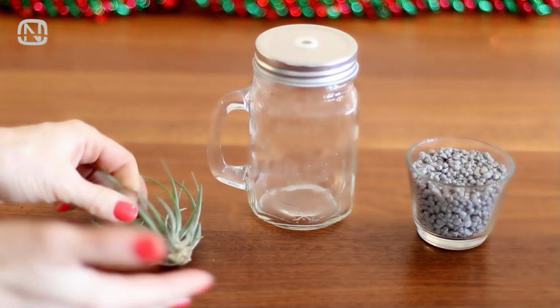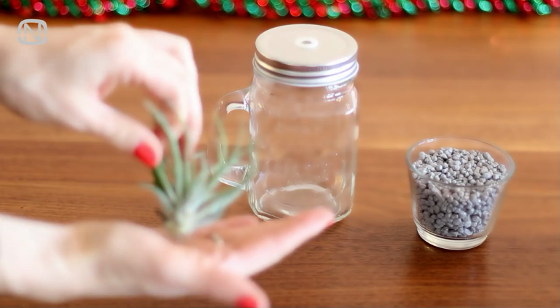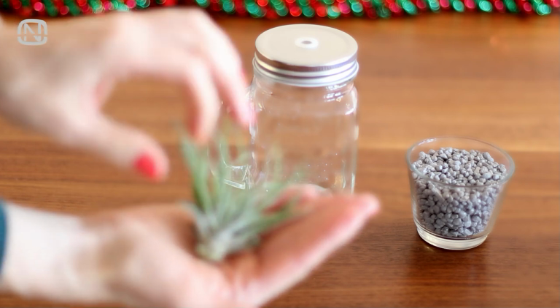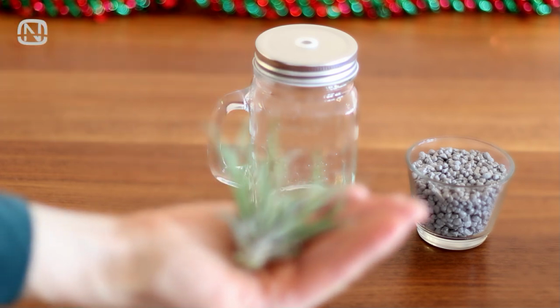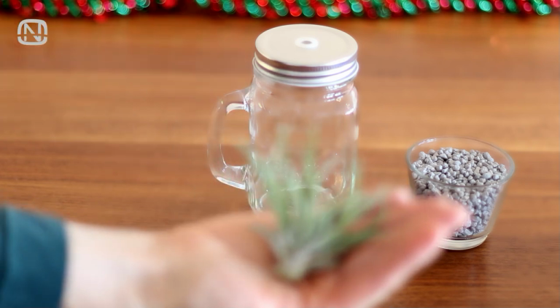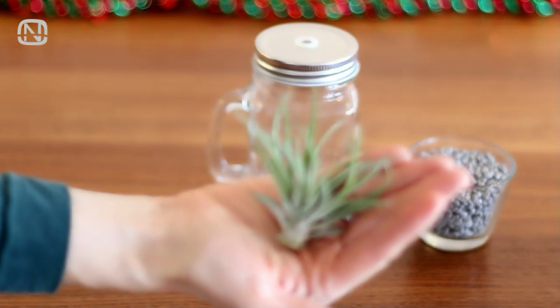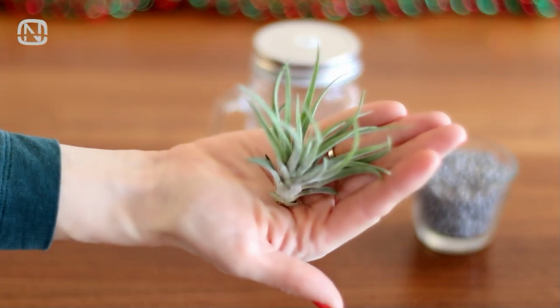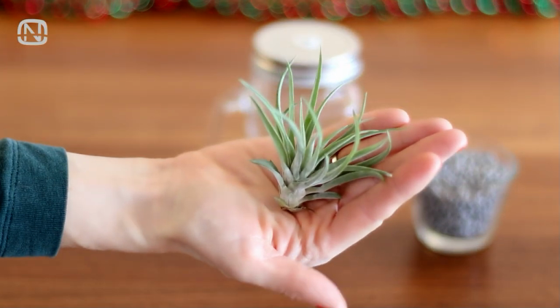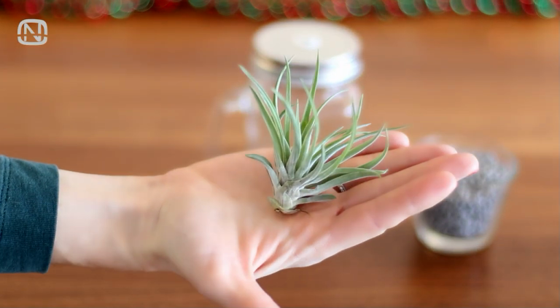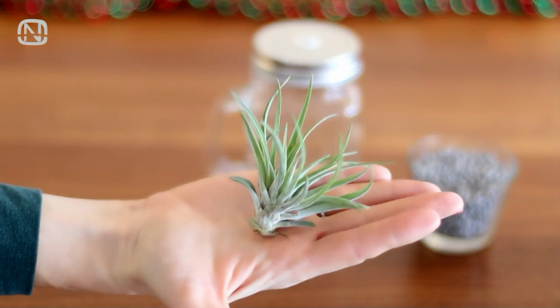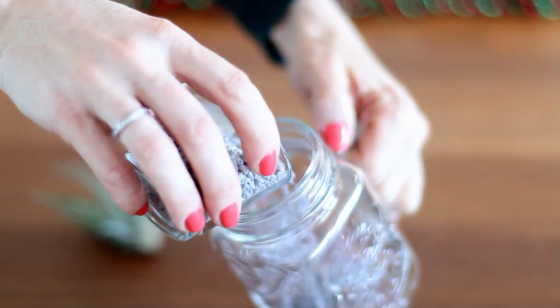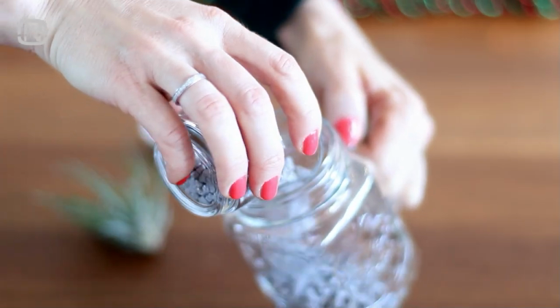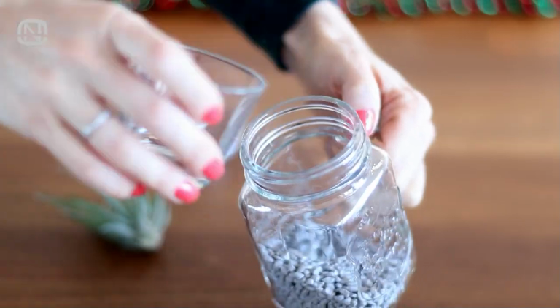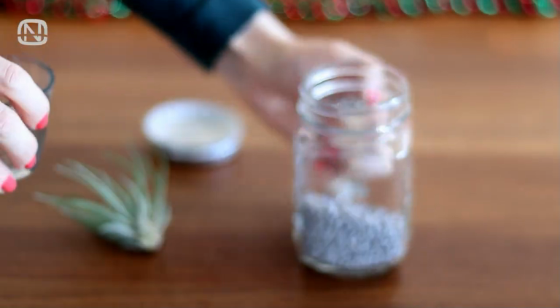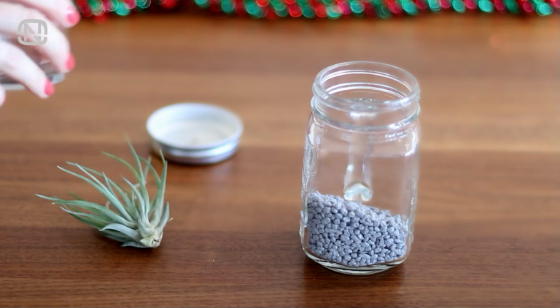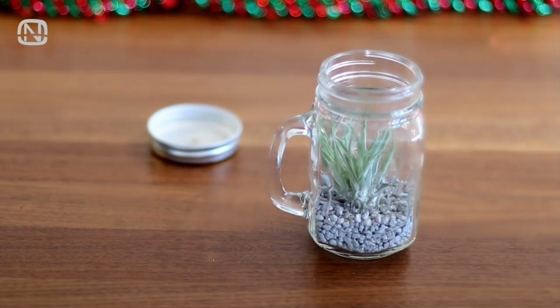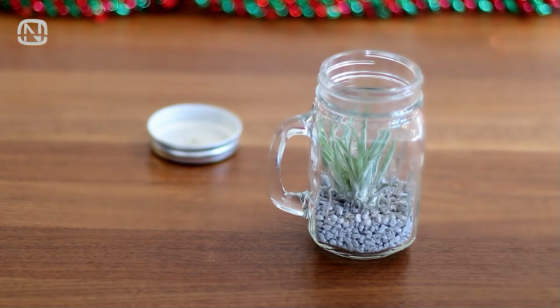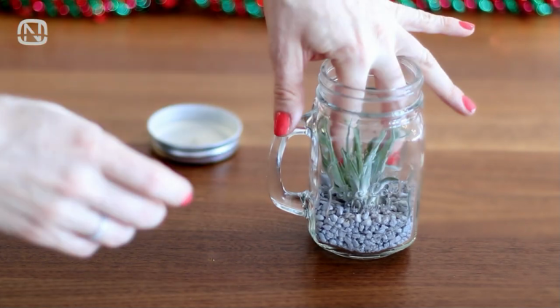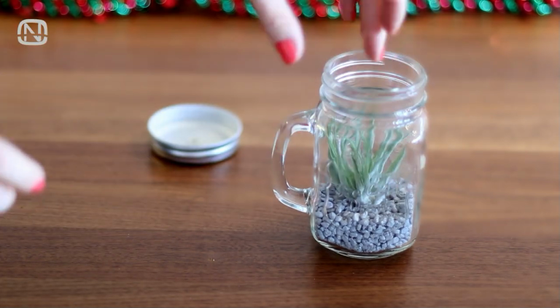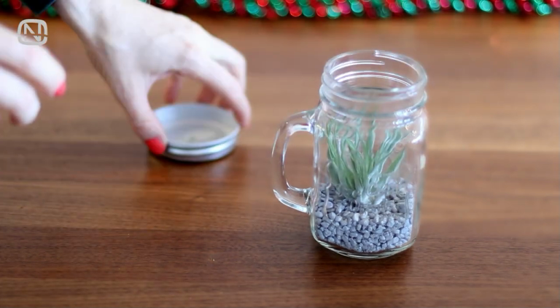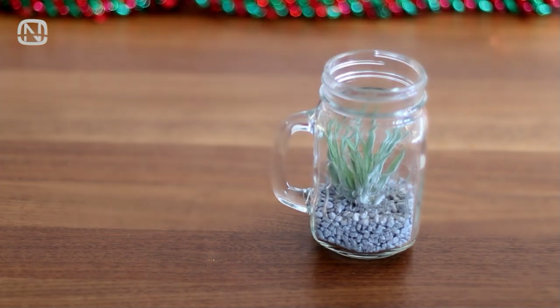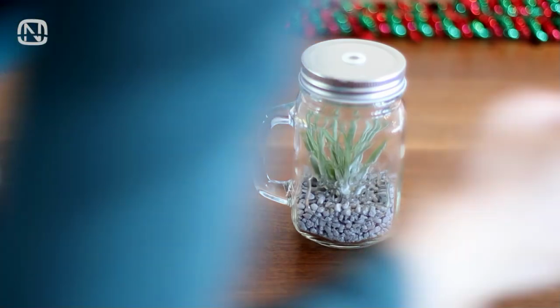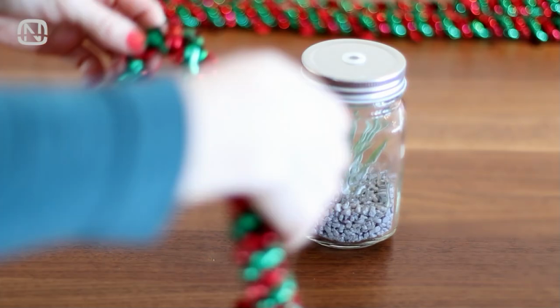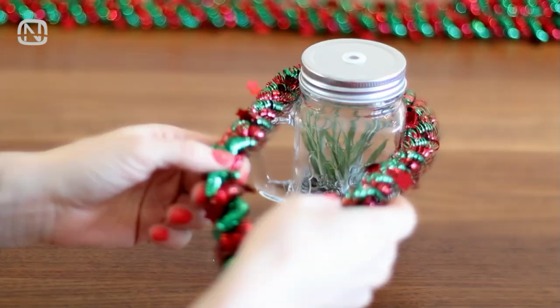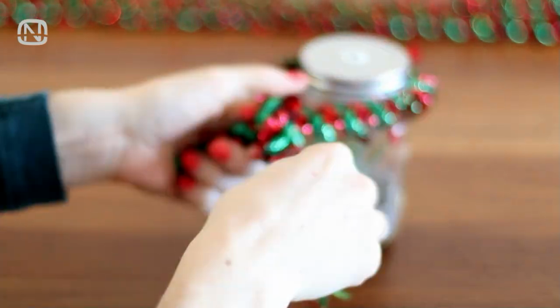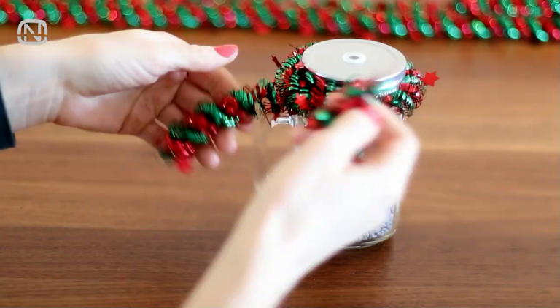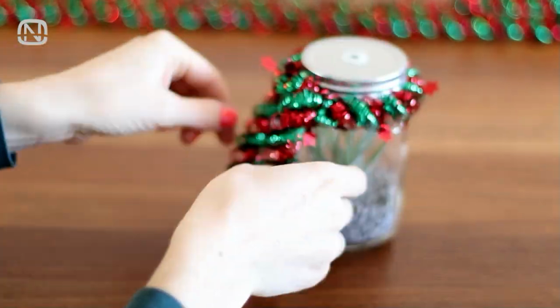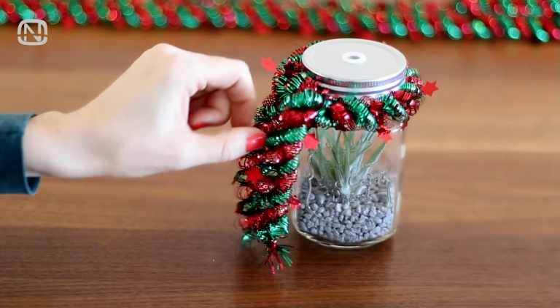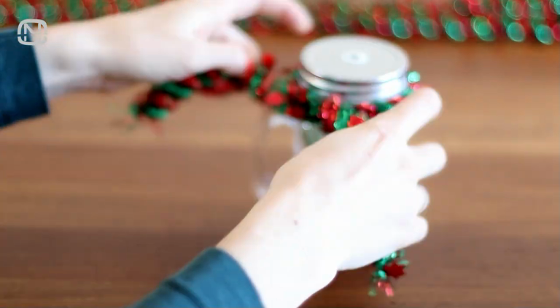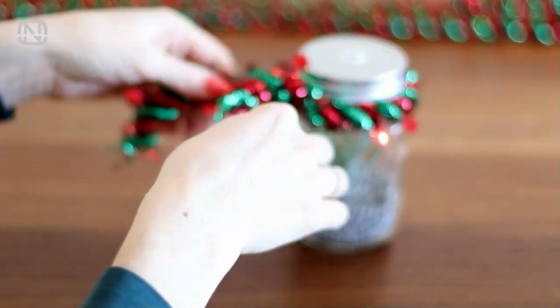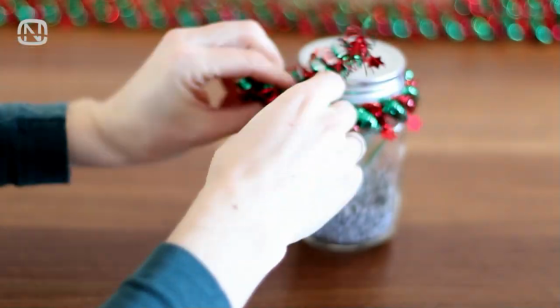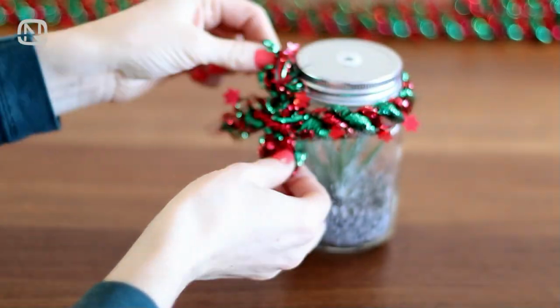For this next gift I chose an air plant that doesn't require soil. I poured some decorative stones in the jar and planted the plant. All that's left to do is to decorate the jar and gift number 4 is ready to go!